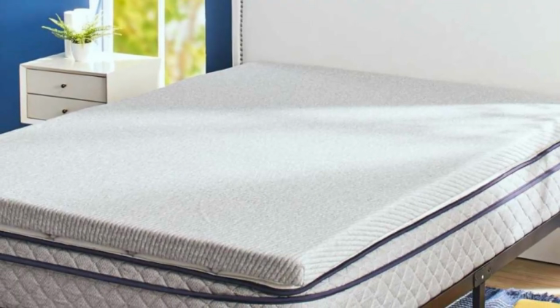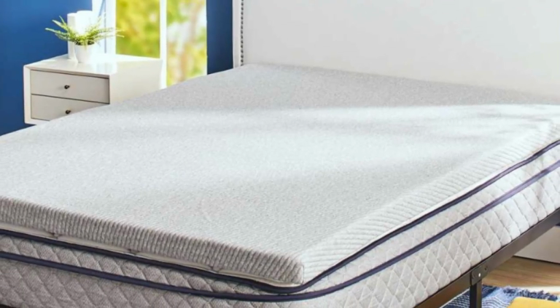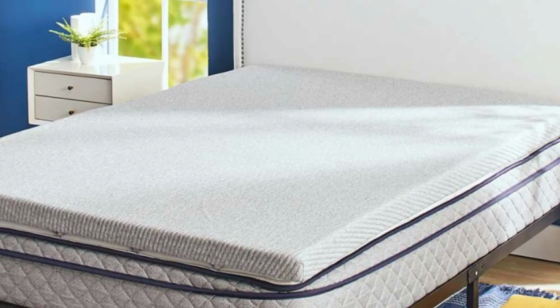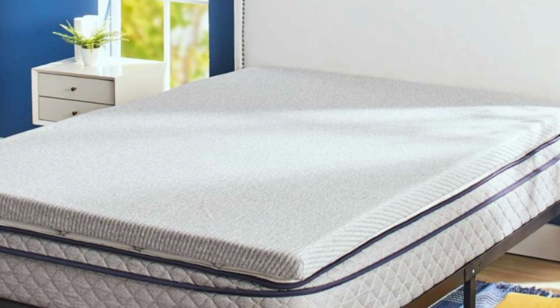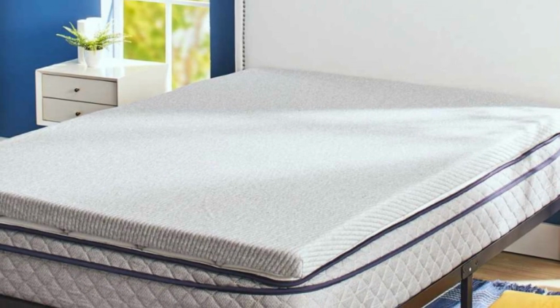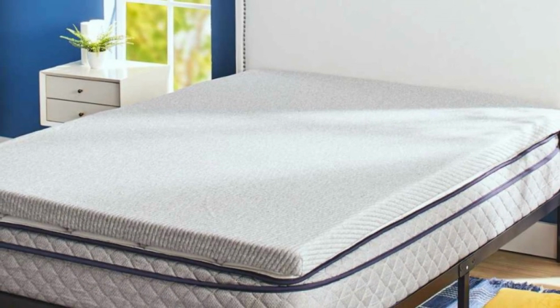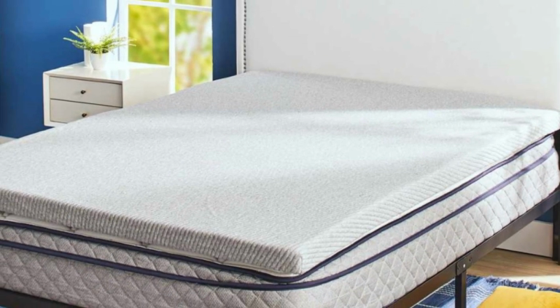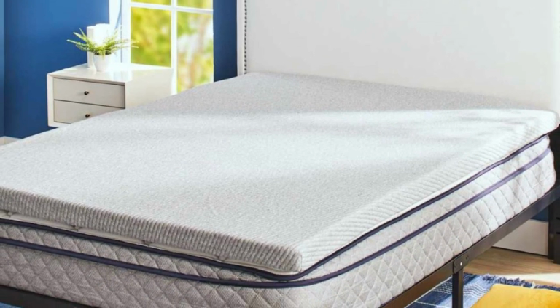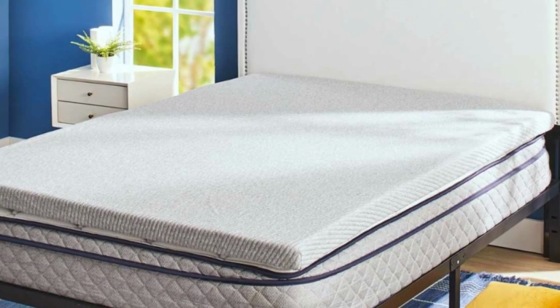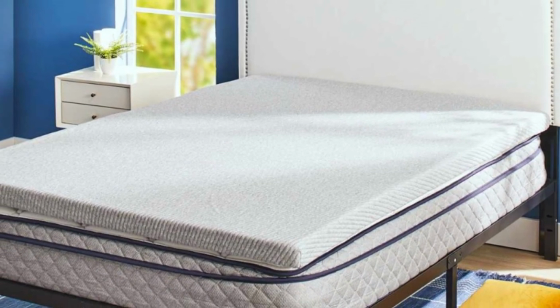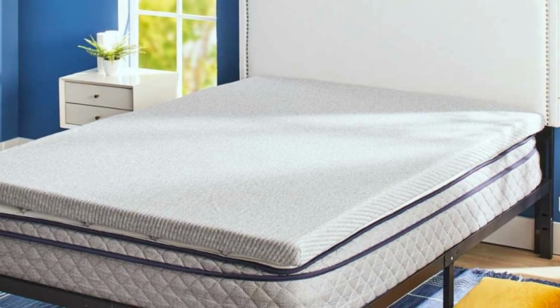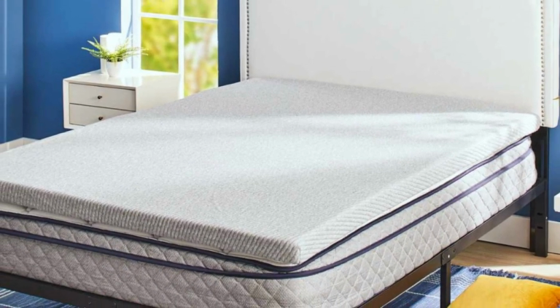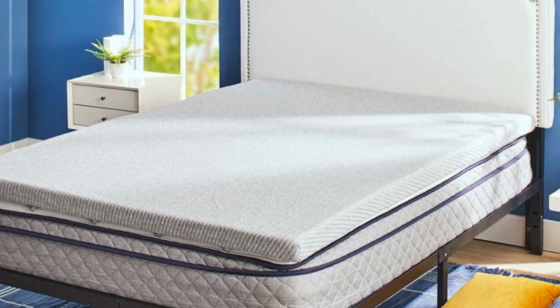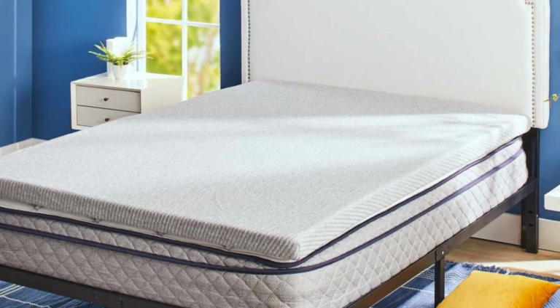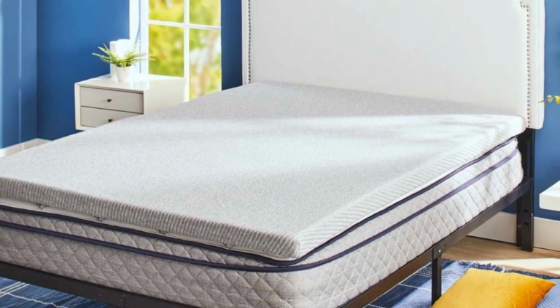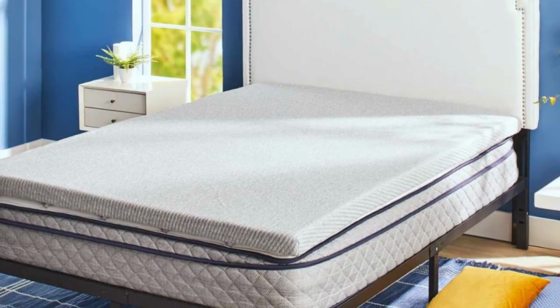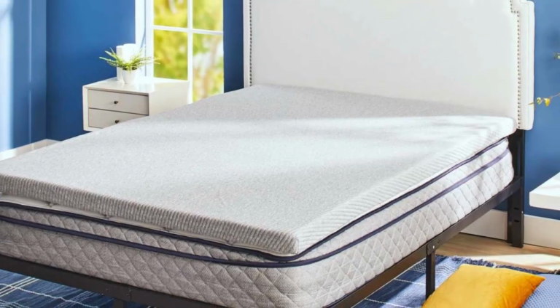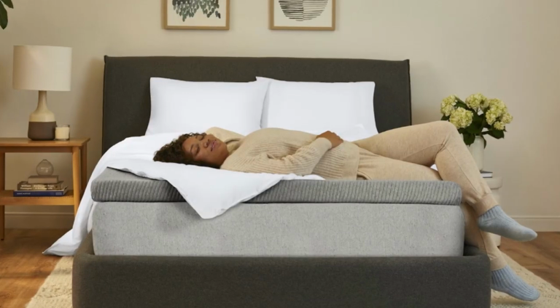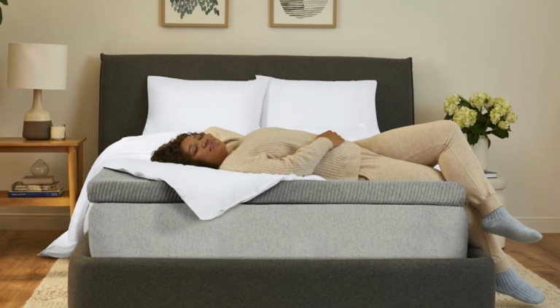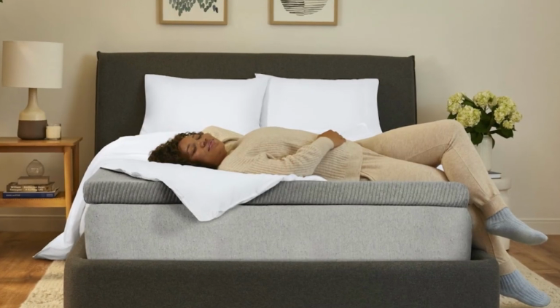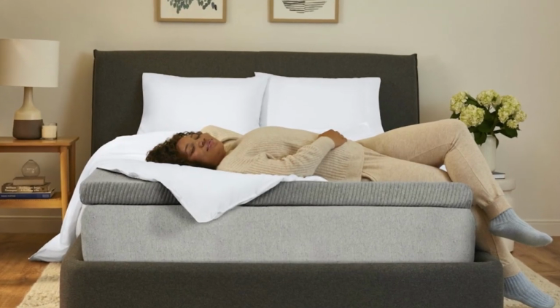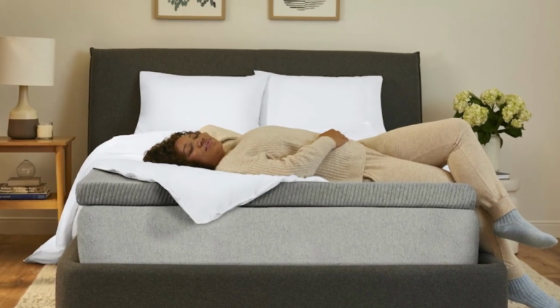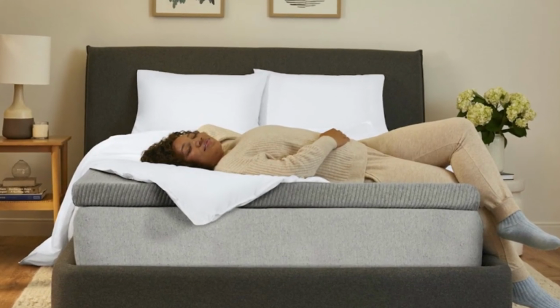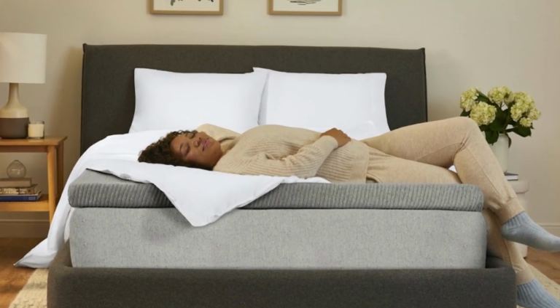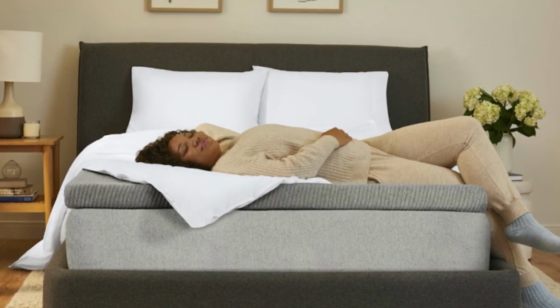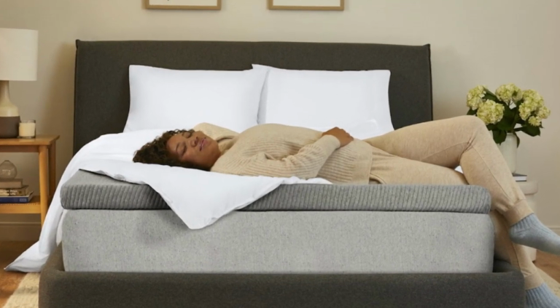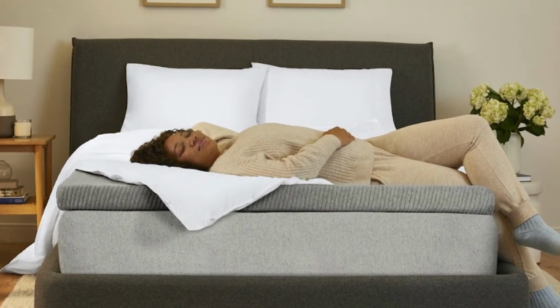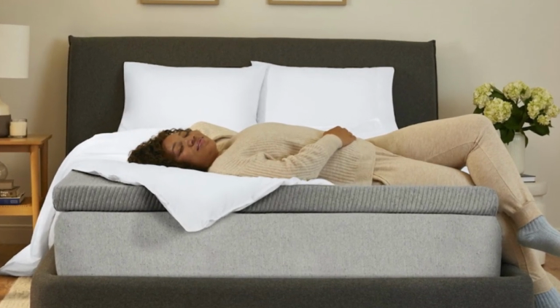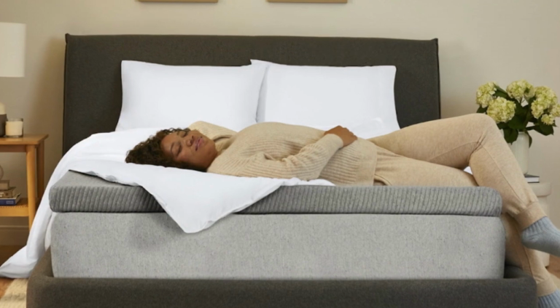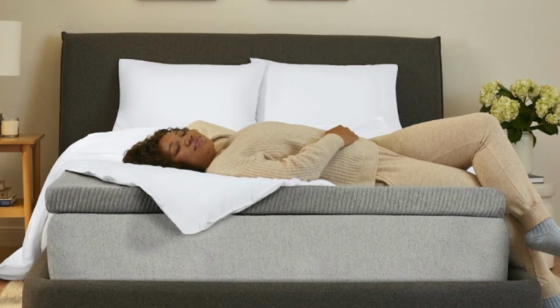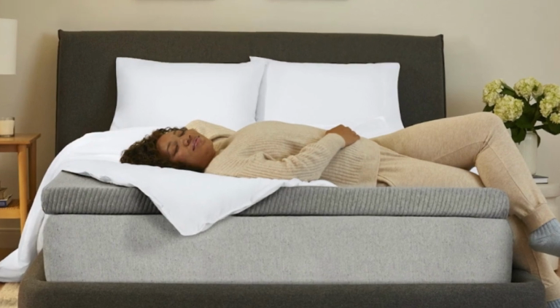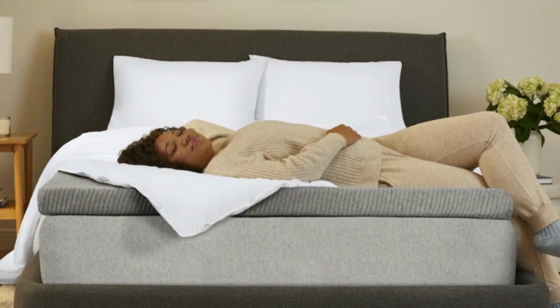We also liked how responsive the two layers of foam inside this topper were. After laying on top, it regained its original shape quickly when we got out of bed, and after testing, we didn't notice any dents or shape changes present.